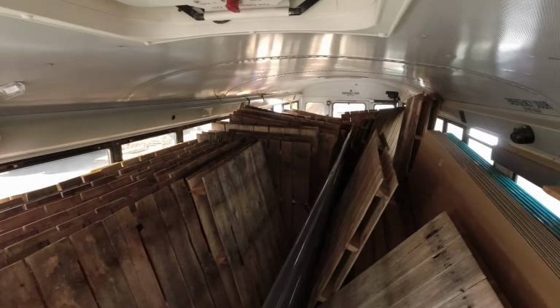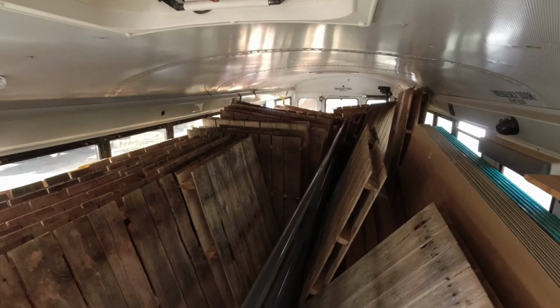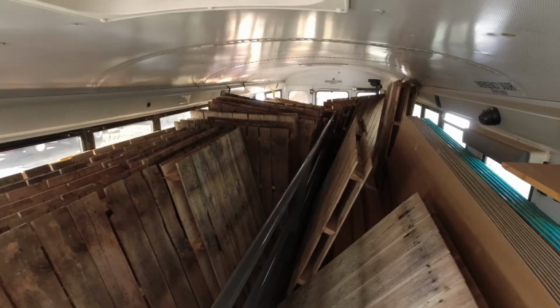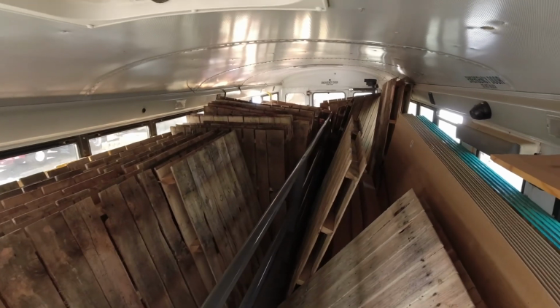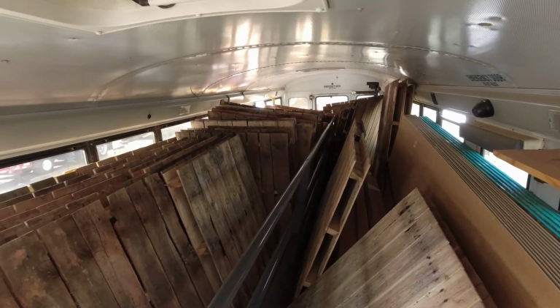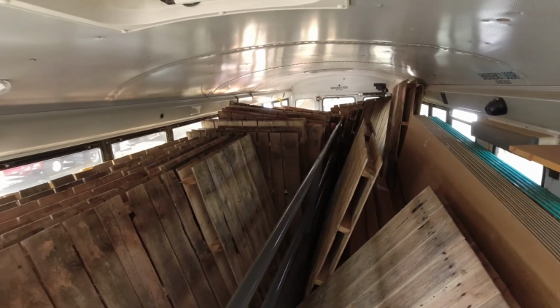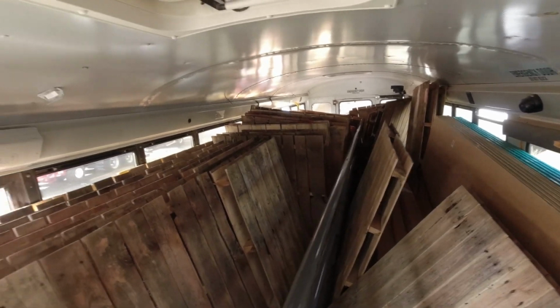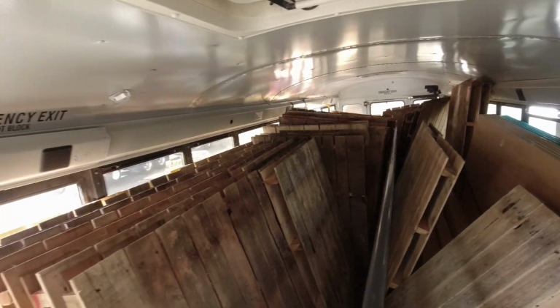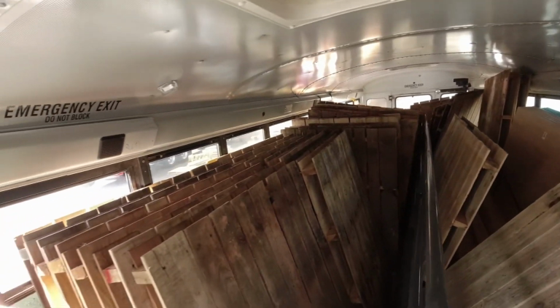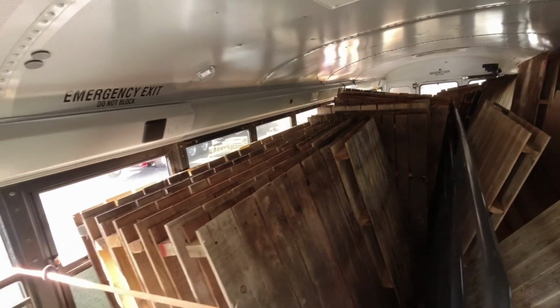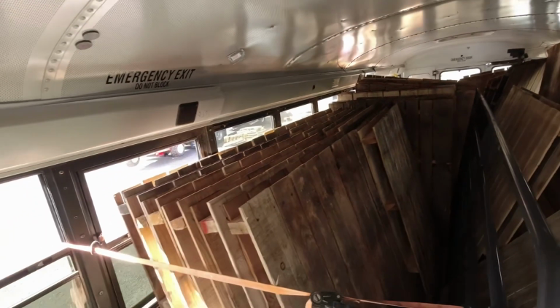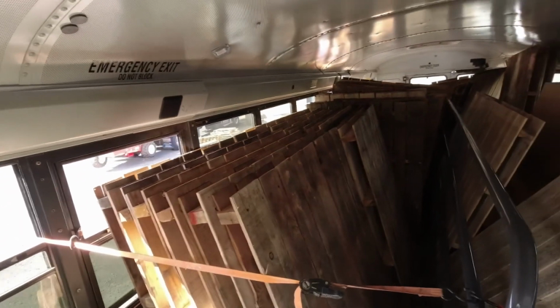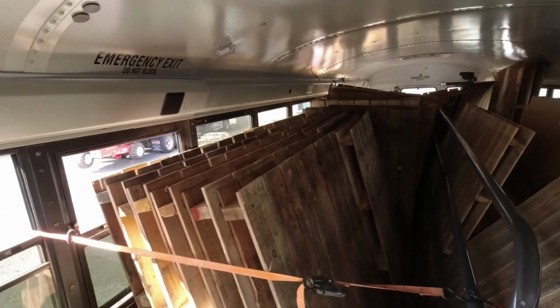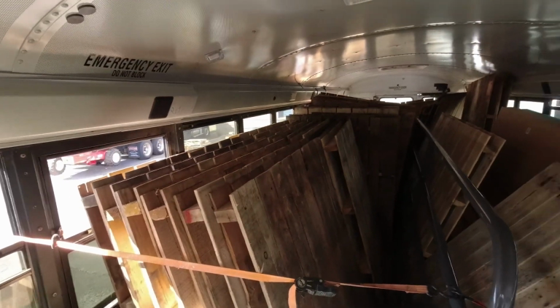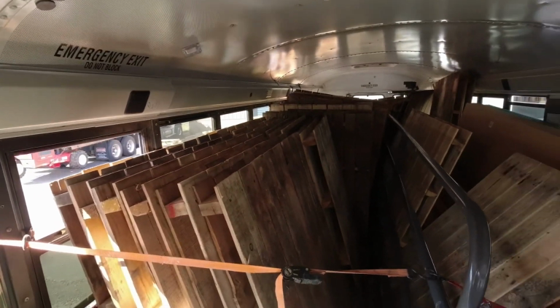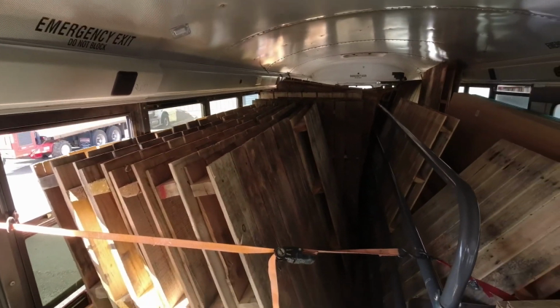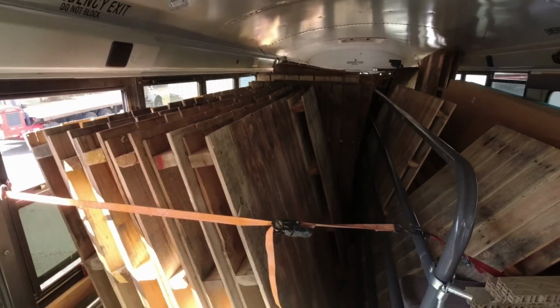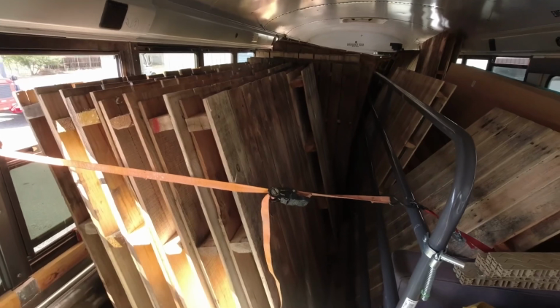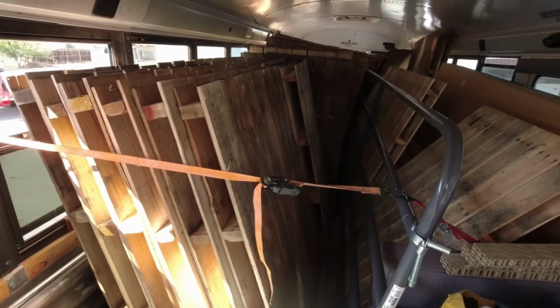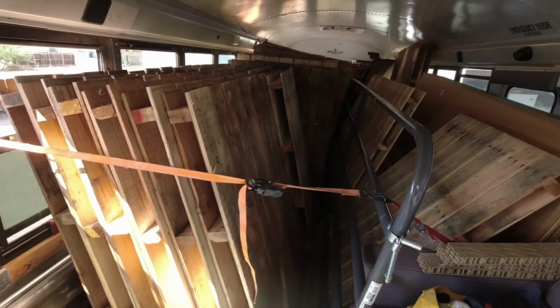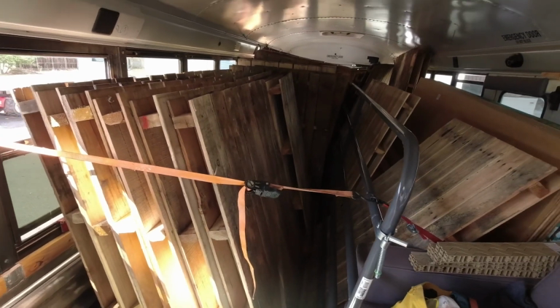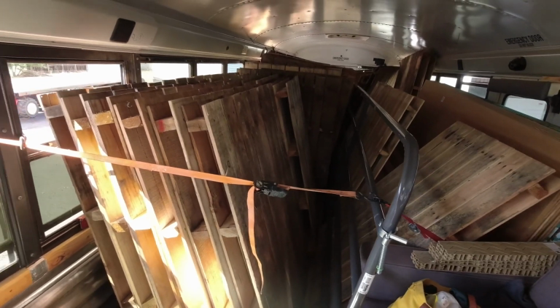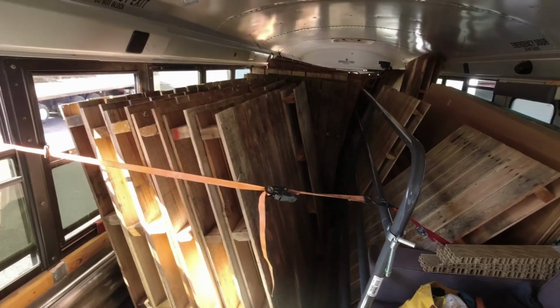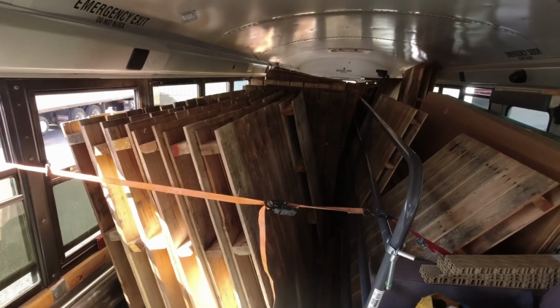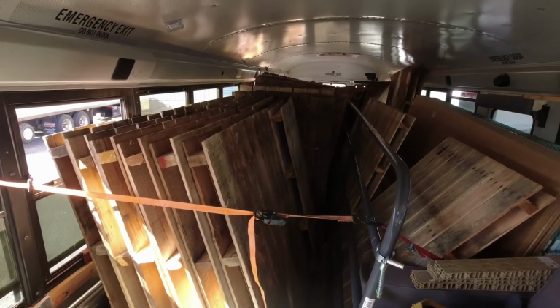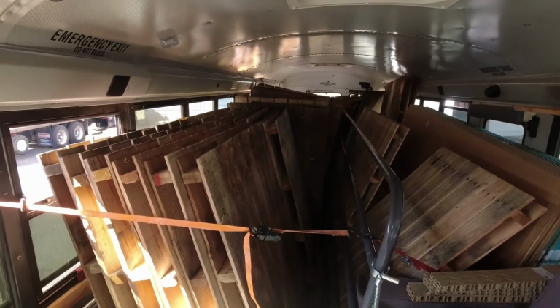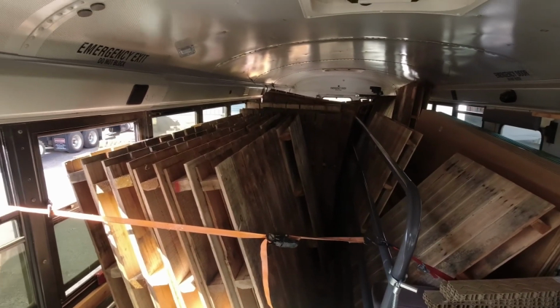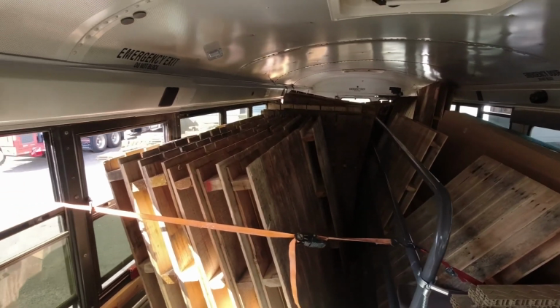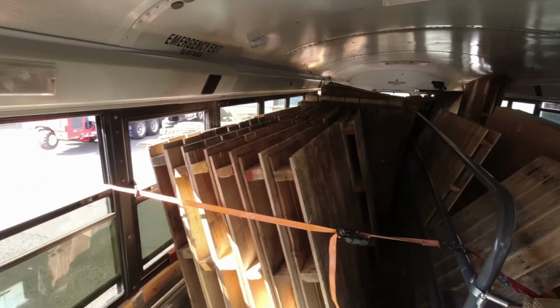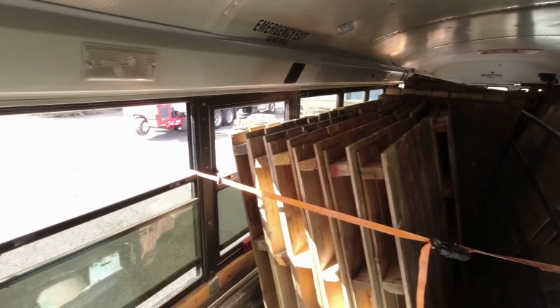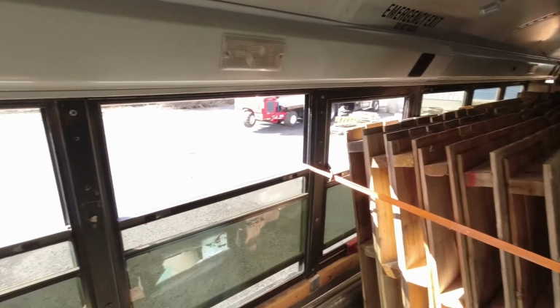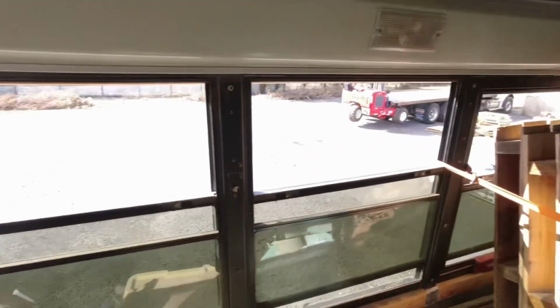We can't get much more in here unless we went on top of the pallets. I'm stoked we're all done. We're going to go out to eat to celebrate being finished with all this wackiness.